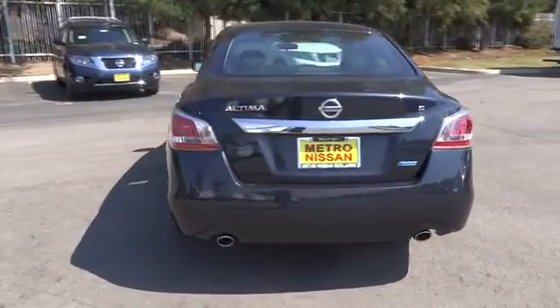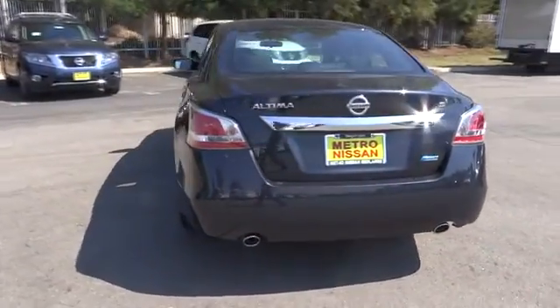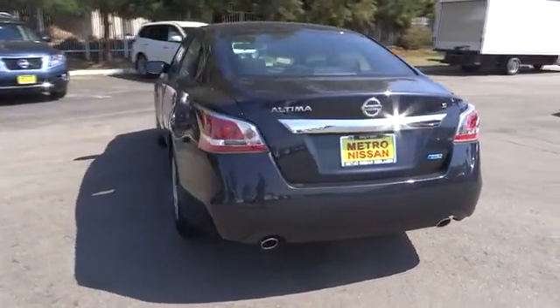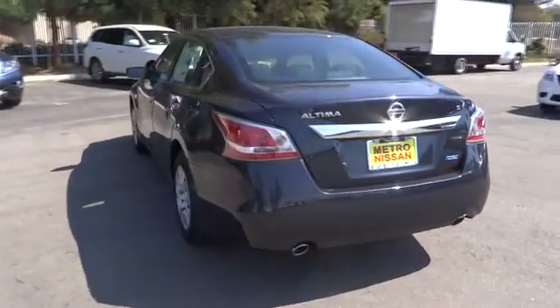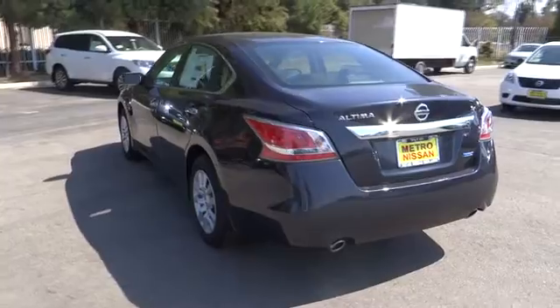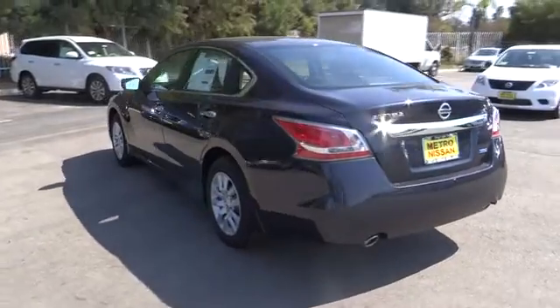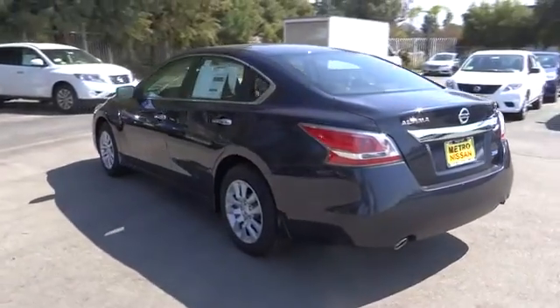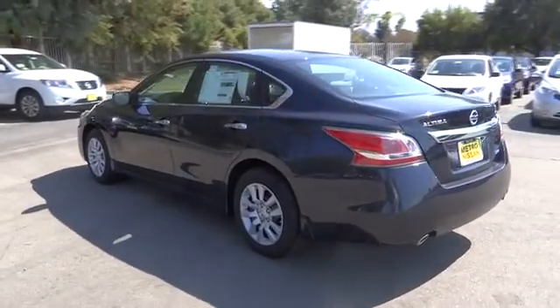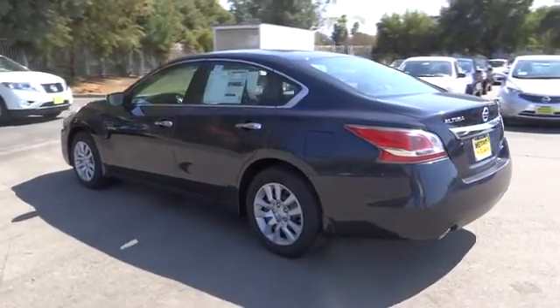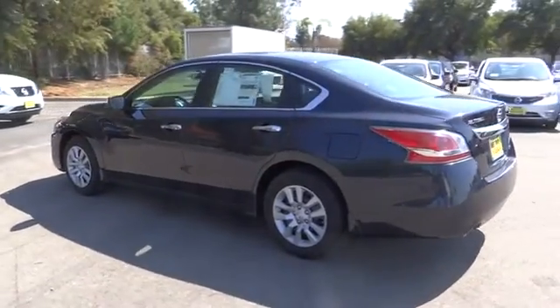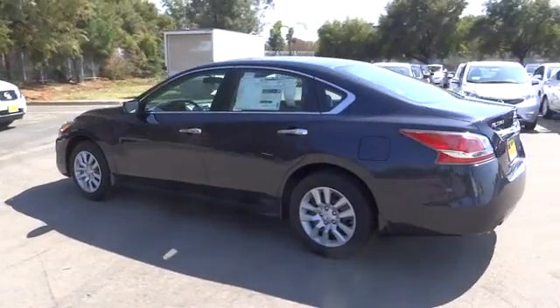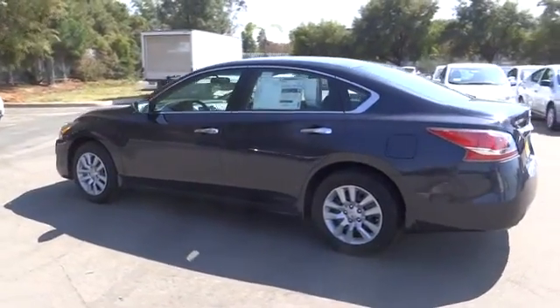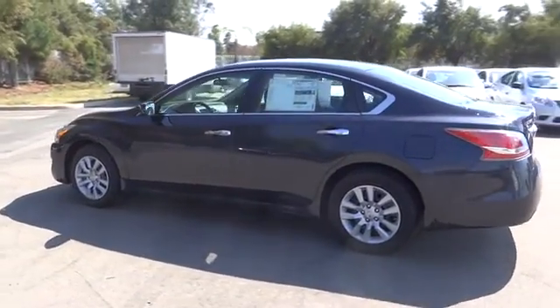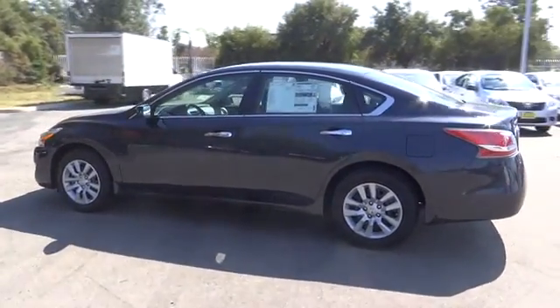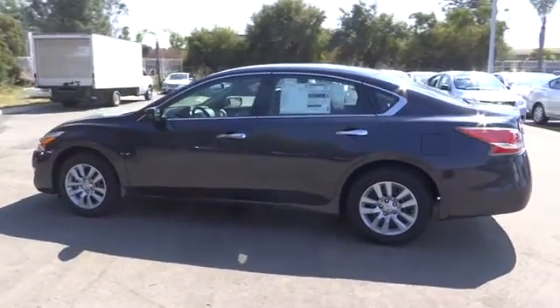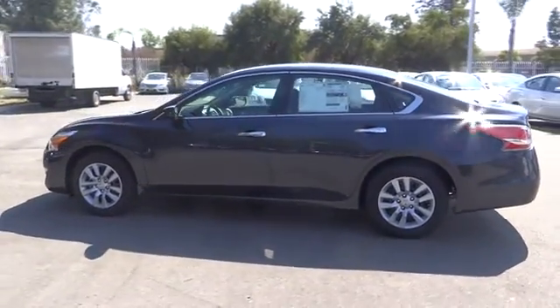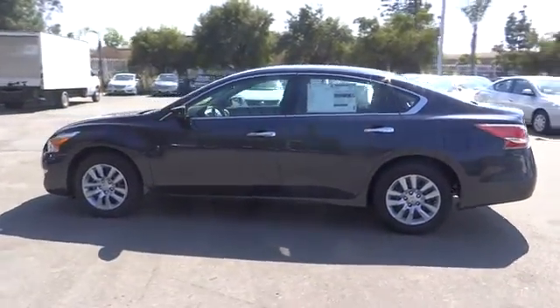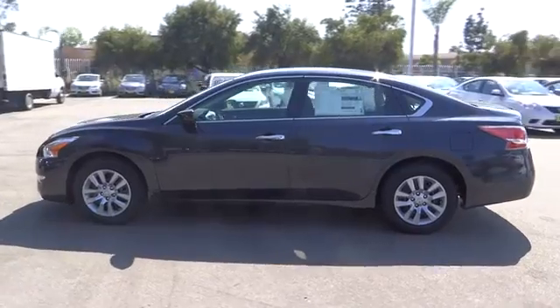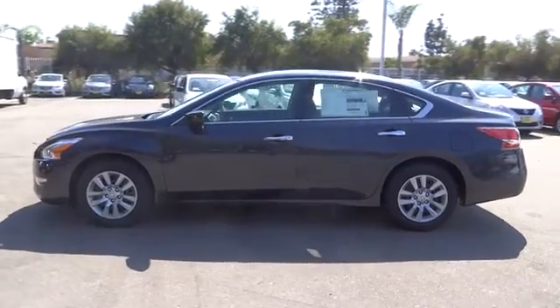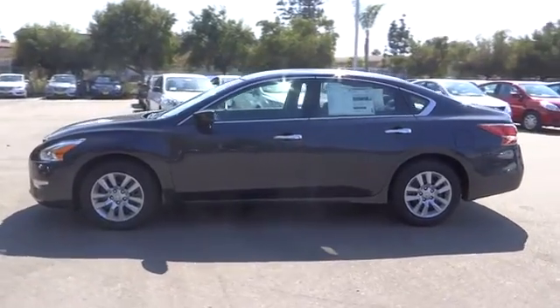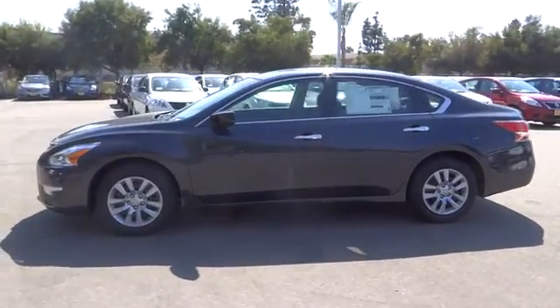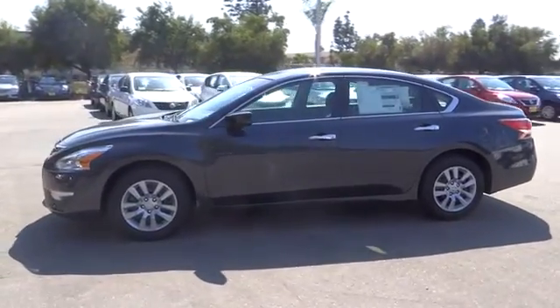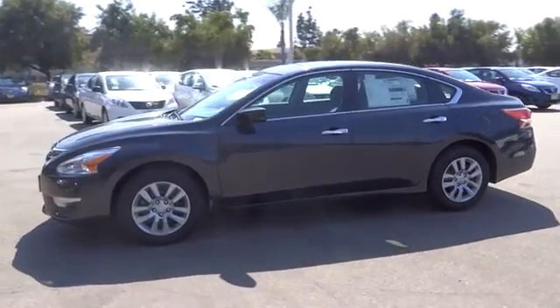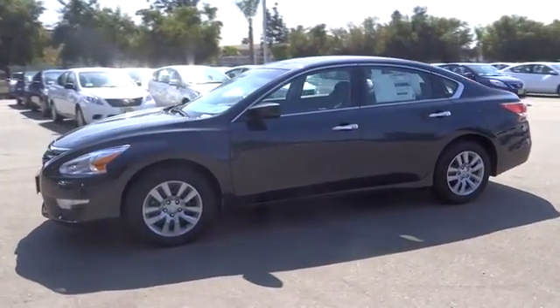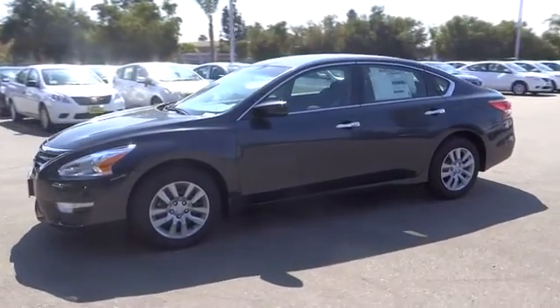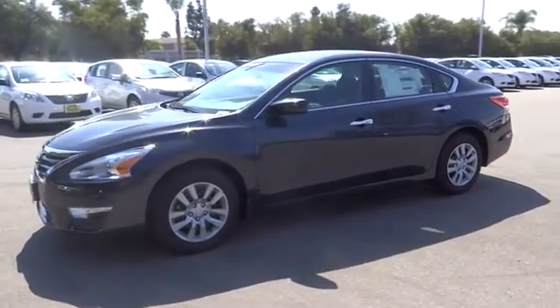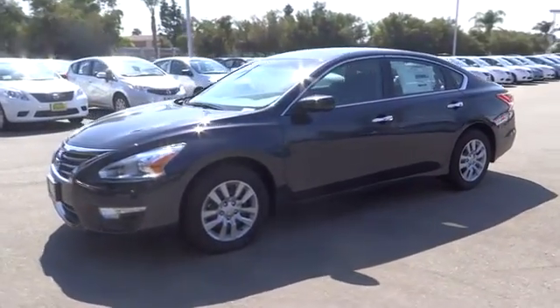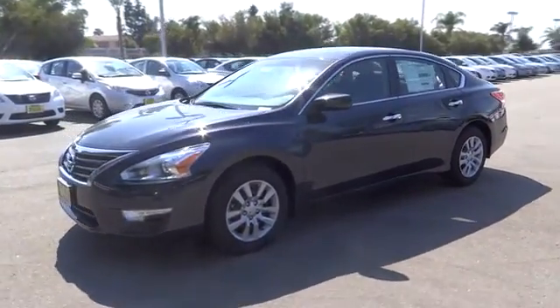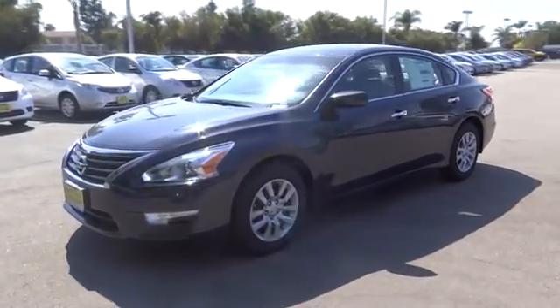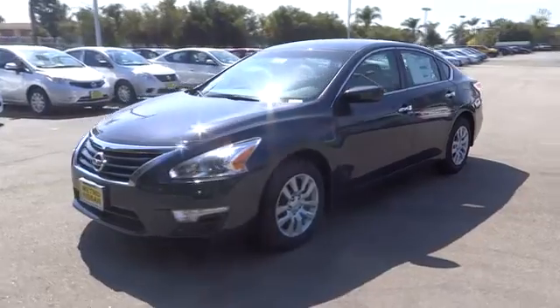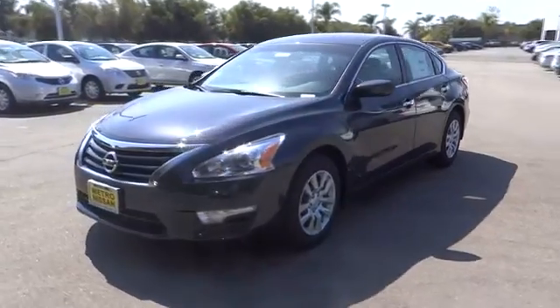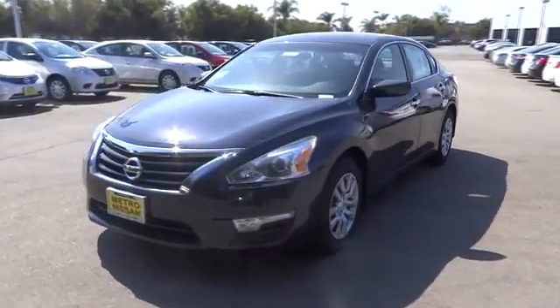Six standard airbags and over 5,000 quality and performance tests, and you'll see the Nissan Altima is made to drive and built to last, and is priced below $20,000. Here are some of this vehicle's great options.